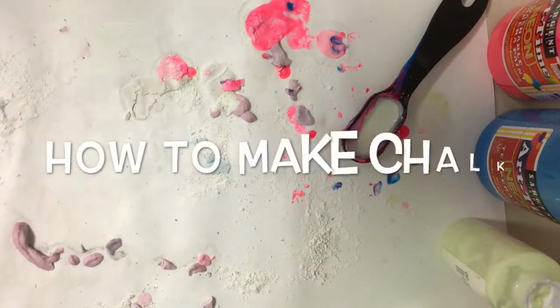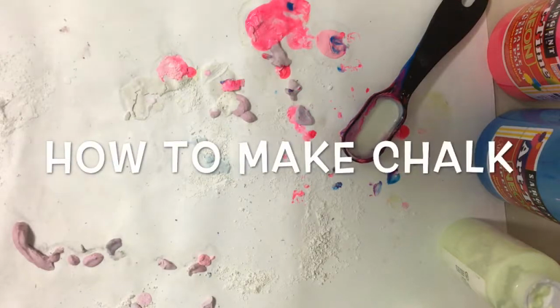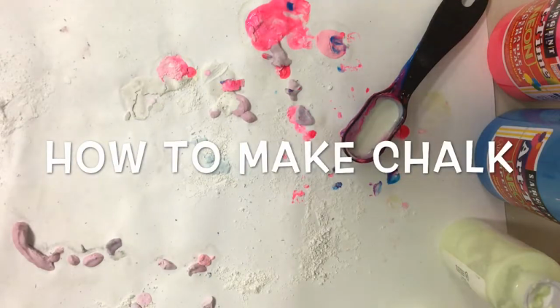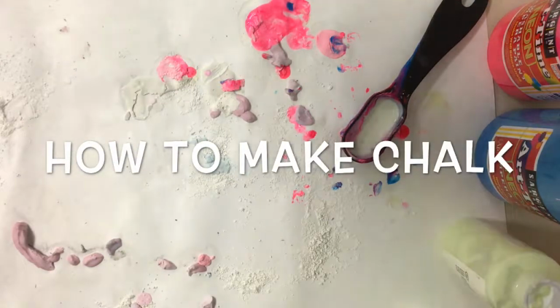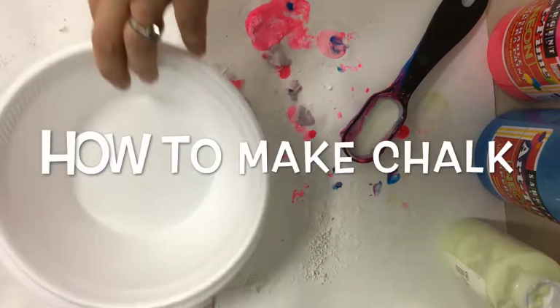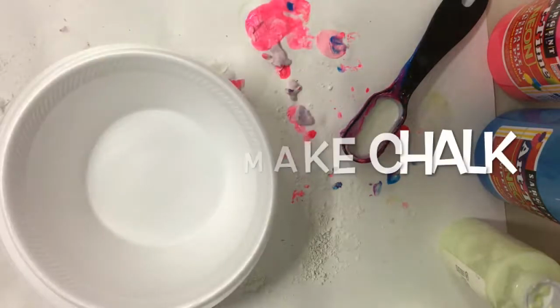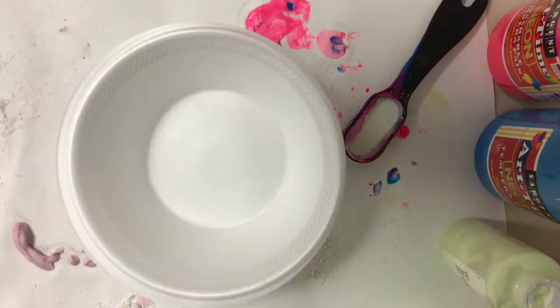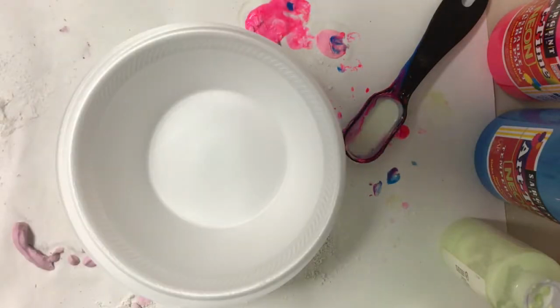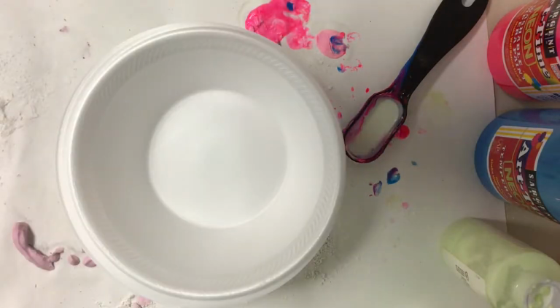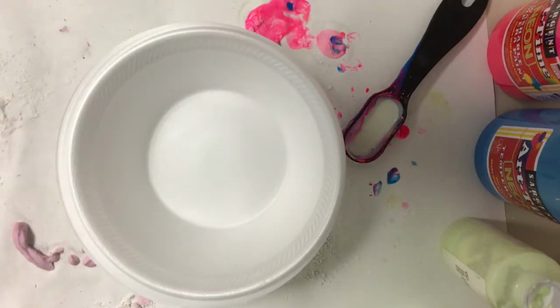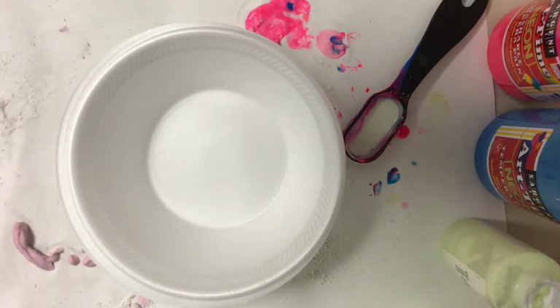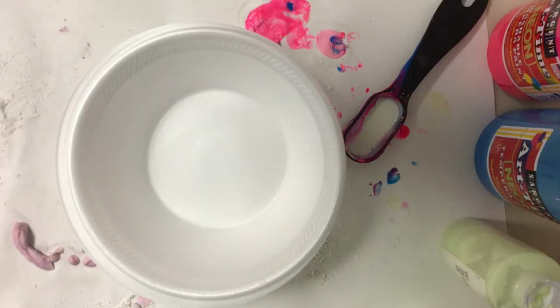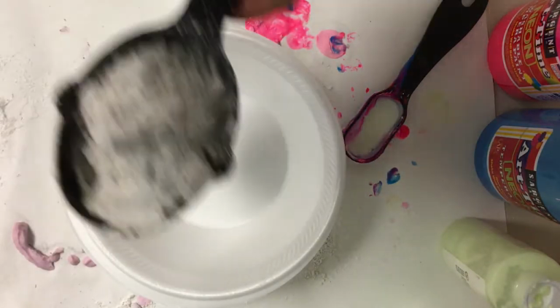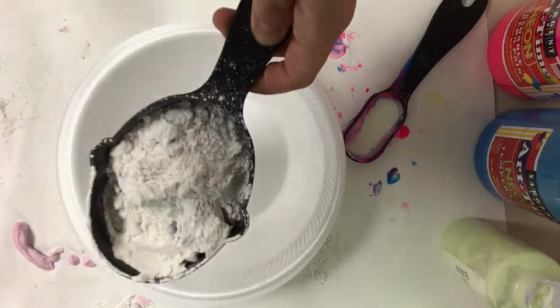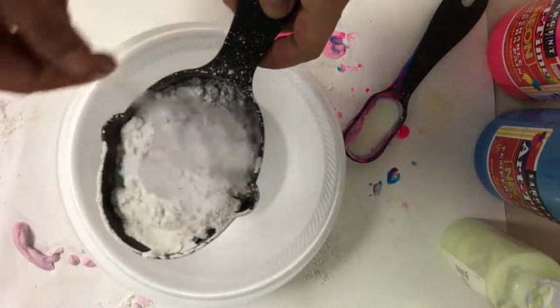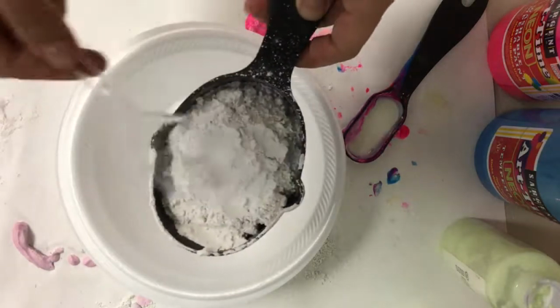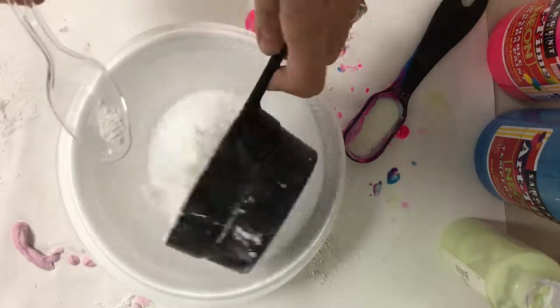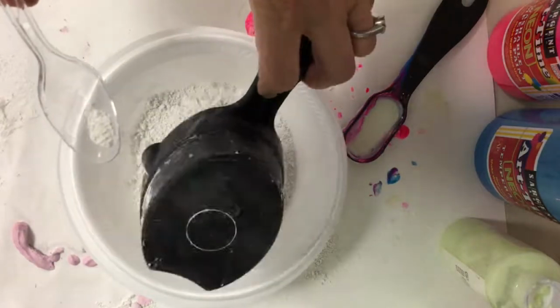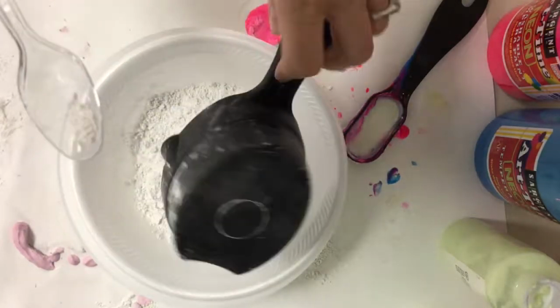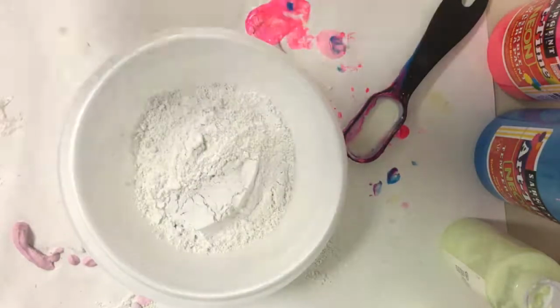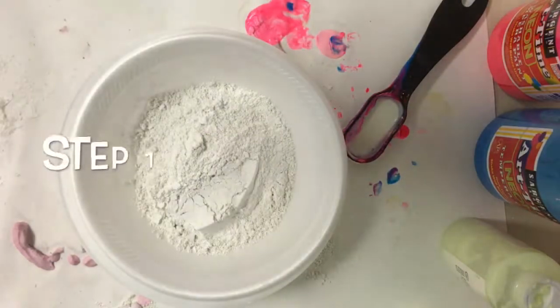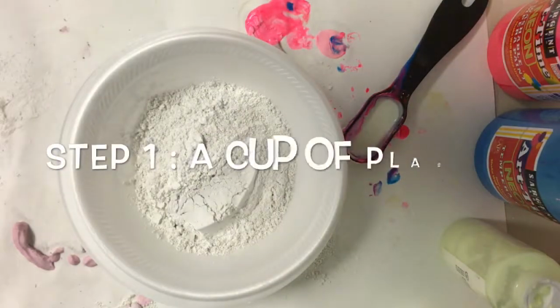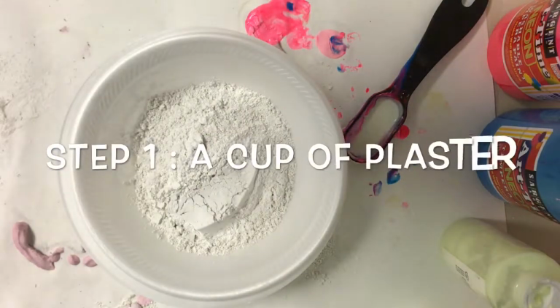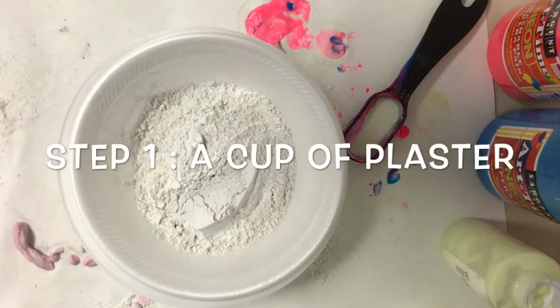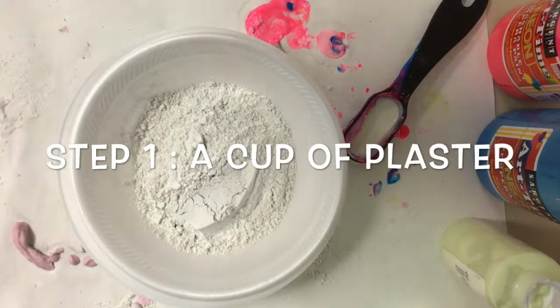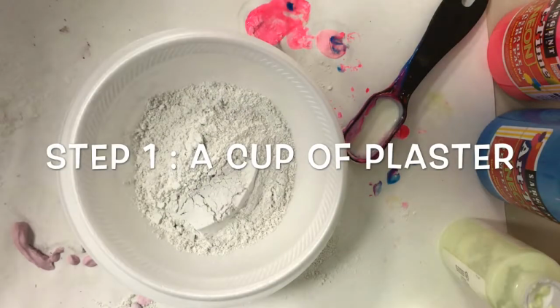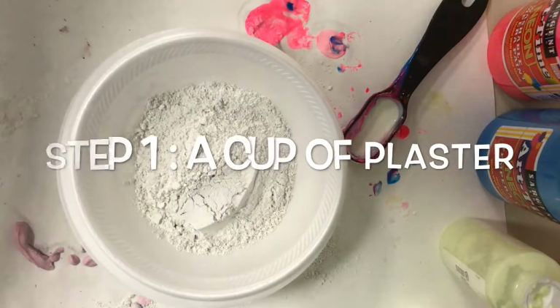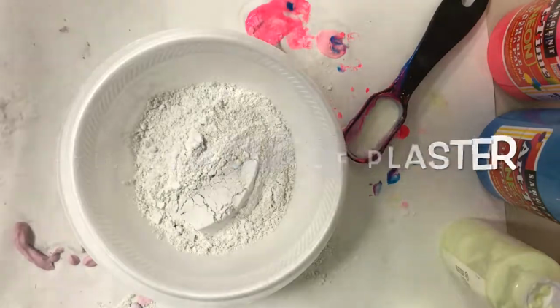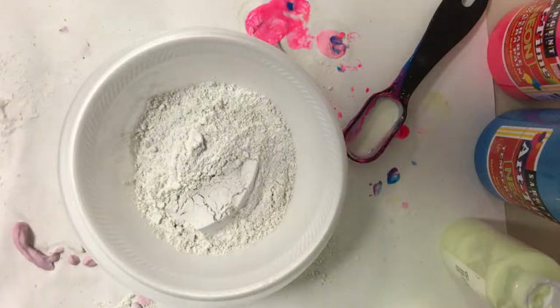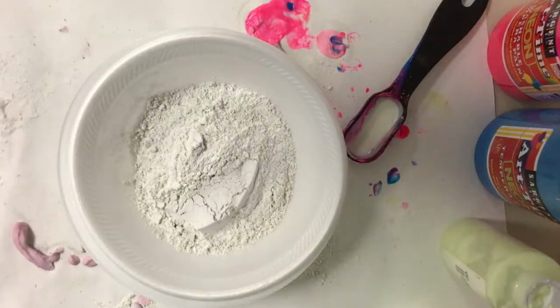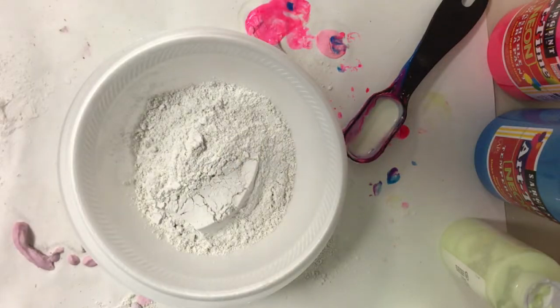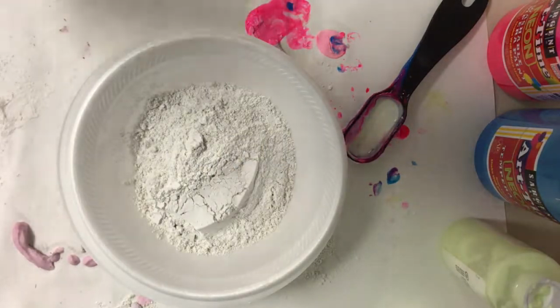Hey guys, it's Mrs. Bly and we're back to talk about how to make your own sidewalk chalk. The first ingredient for sidewalk chalk is plaster of Paris. If you use something called art casting plaster, that seems to work pretty well as well.